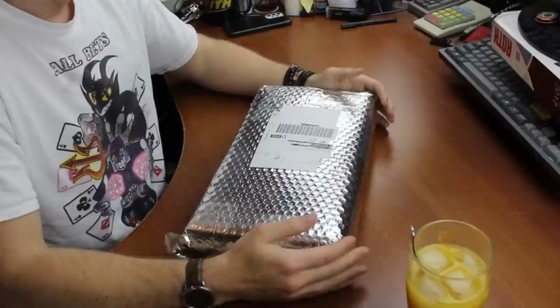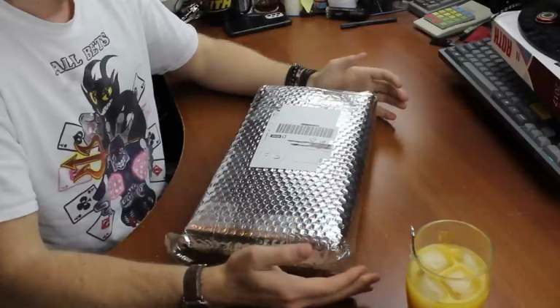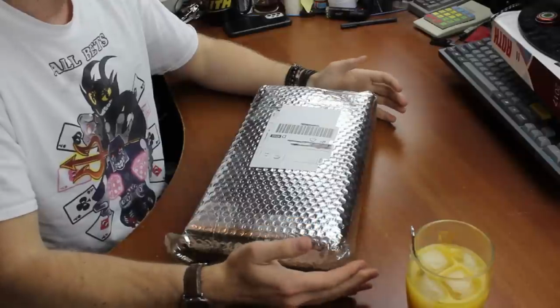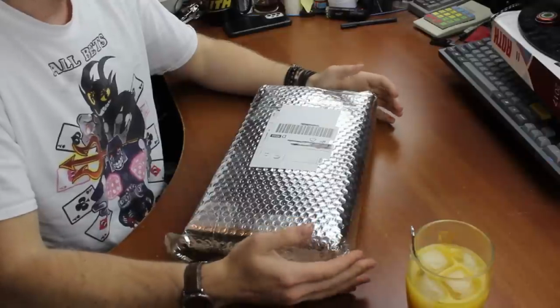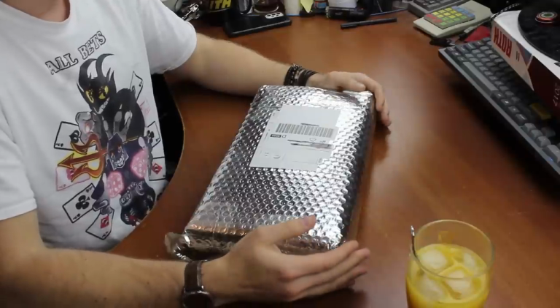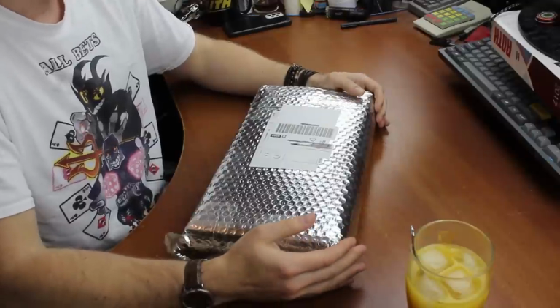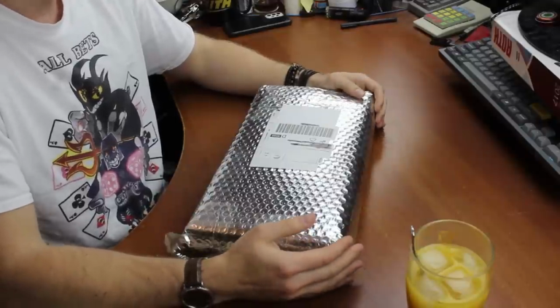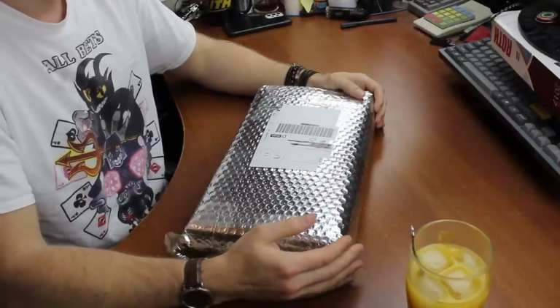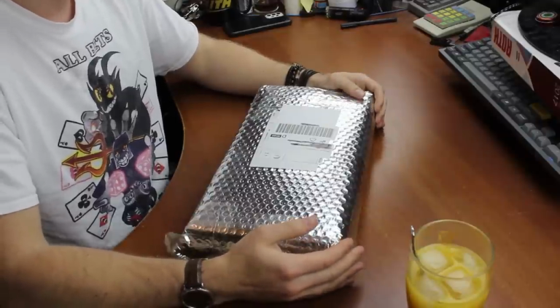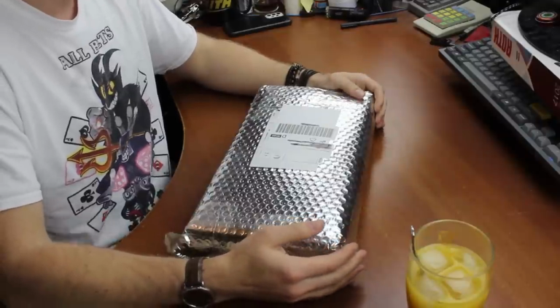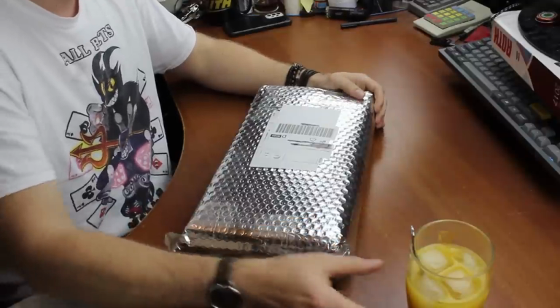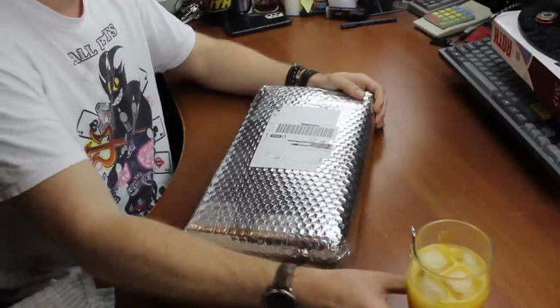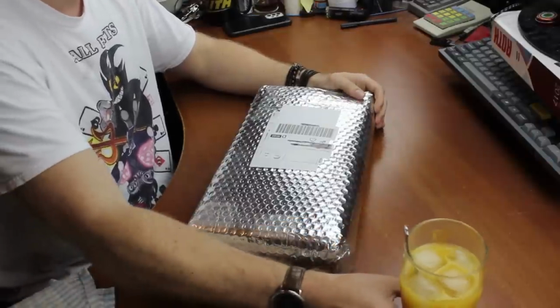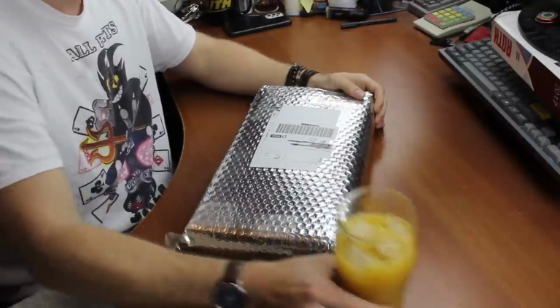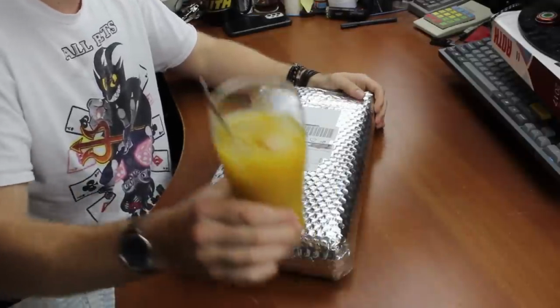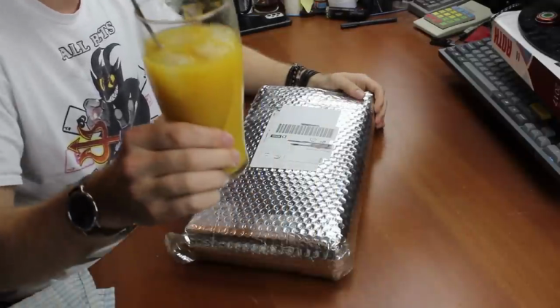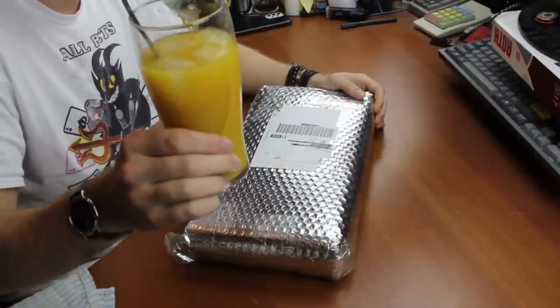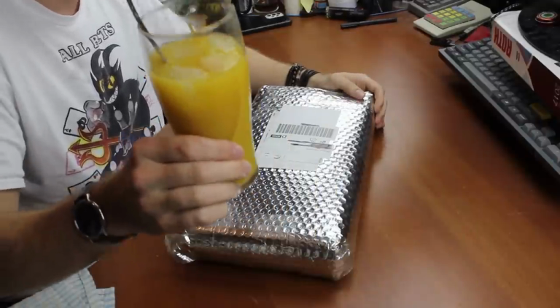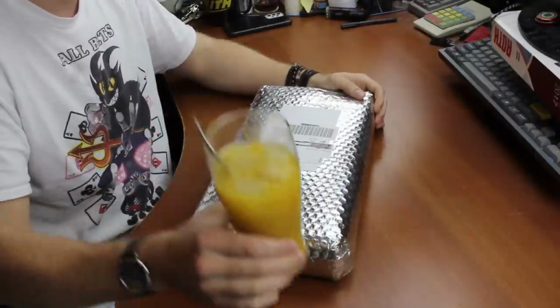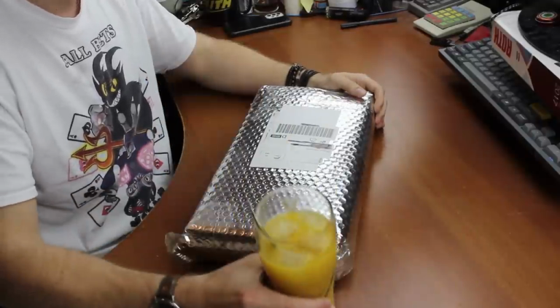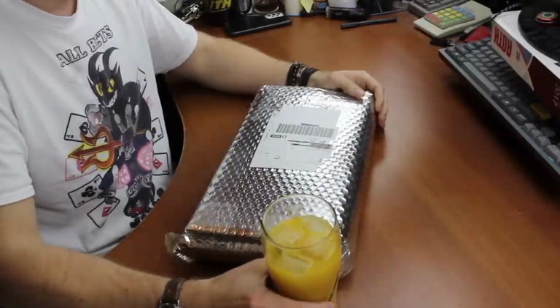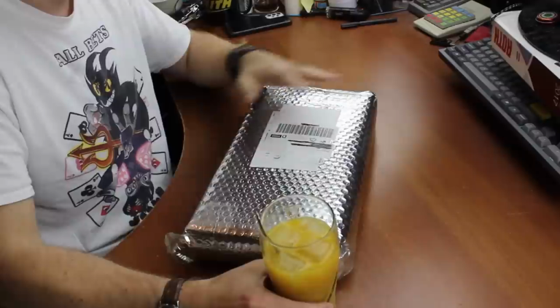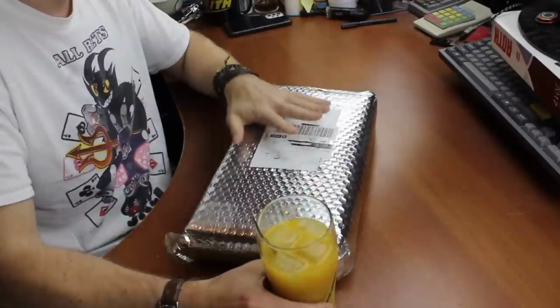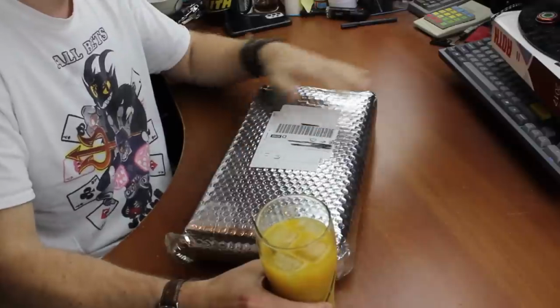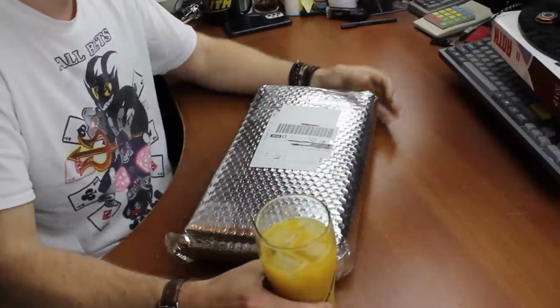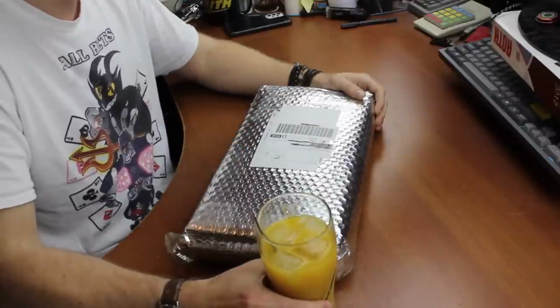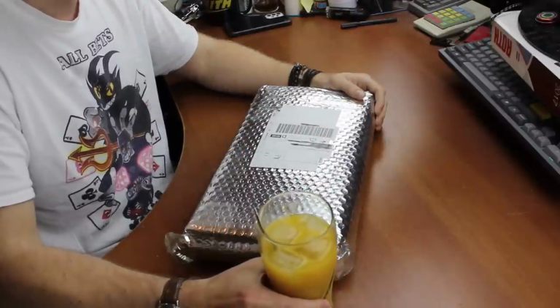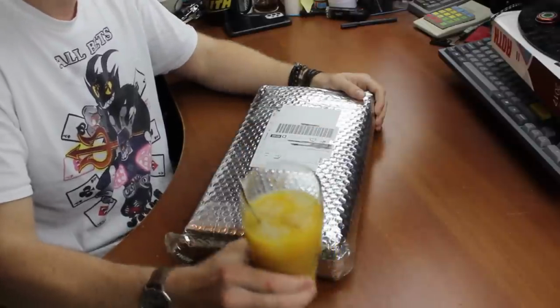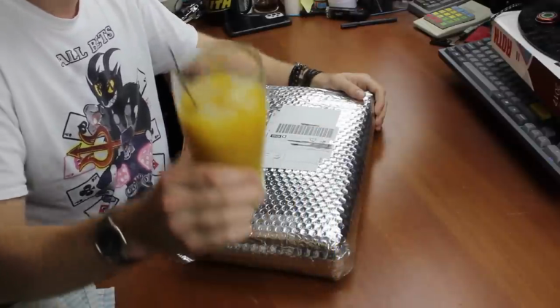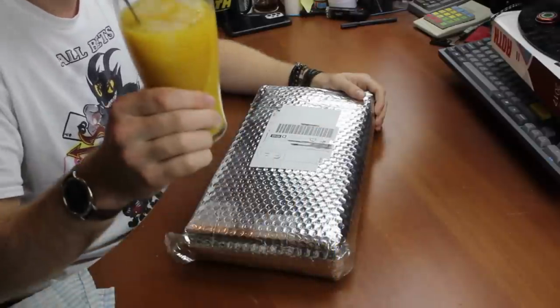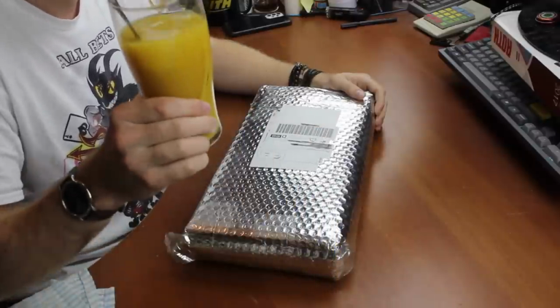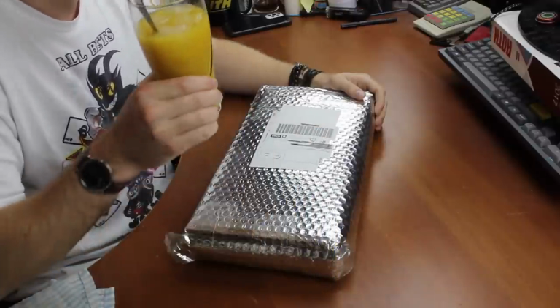Hi guys, welcome to another drinking video with Thomas. Today I am enjoying a Bilbo cocktail. And I'm also unboxing a keyboard. Cheers guys.